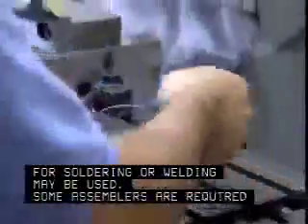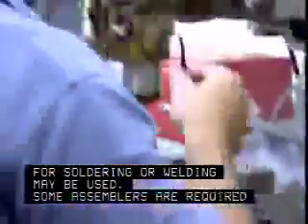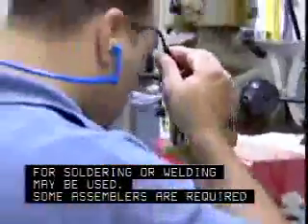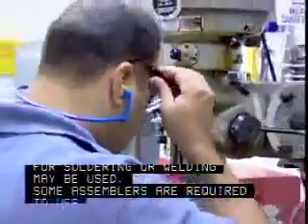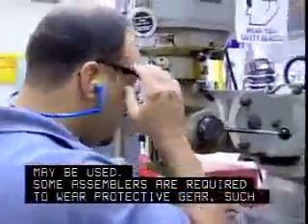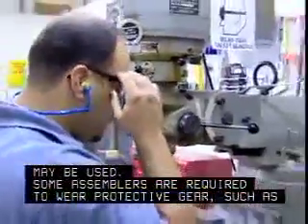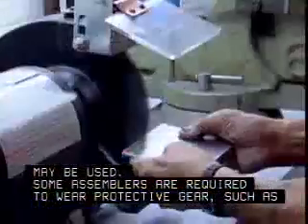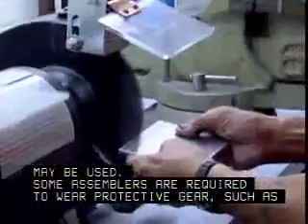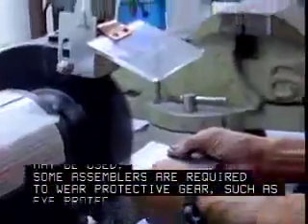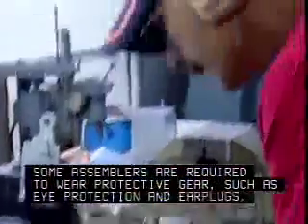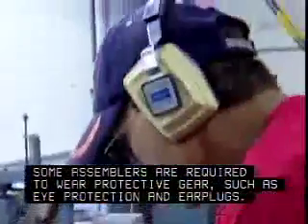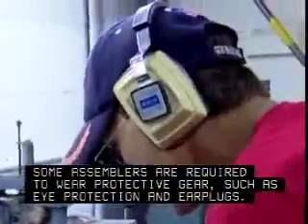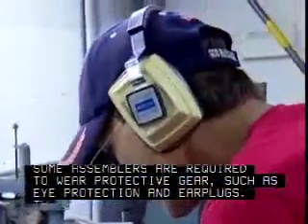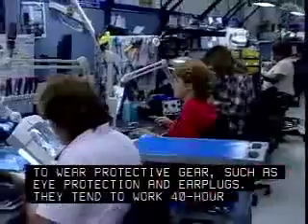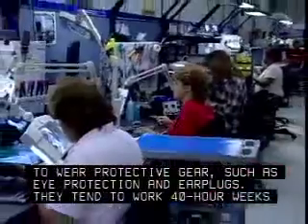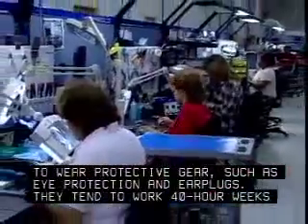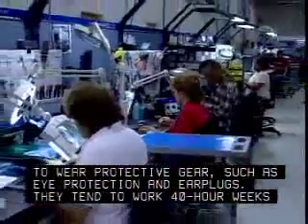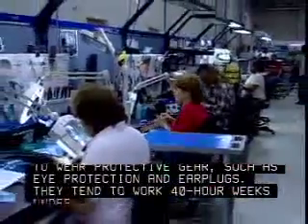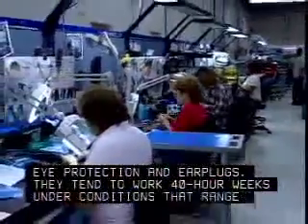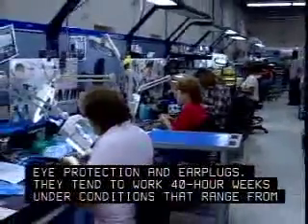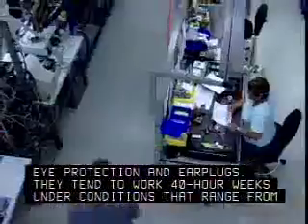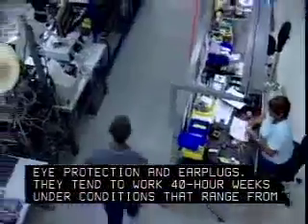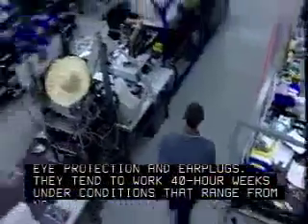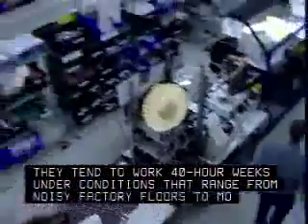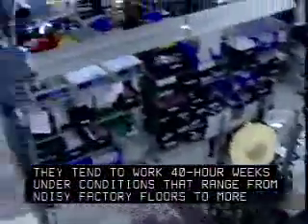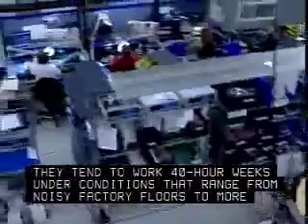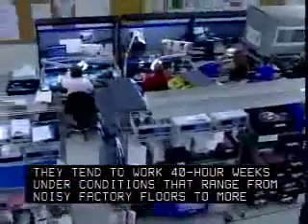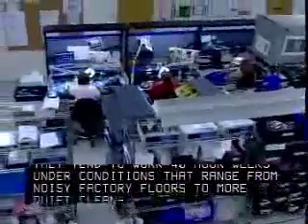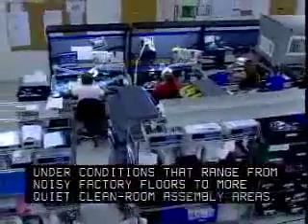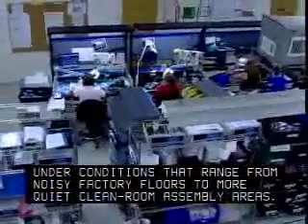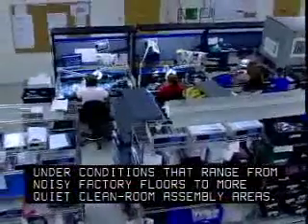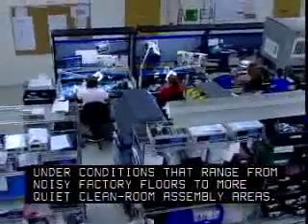Some assemblers are required to wear protective gear such as eye protection and ear plugs. They tend to work 40-hour weeks under conditions that range from noisy factory floors to more quiet, clean room assembly areas.